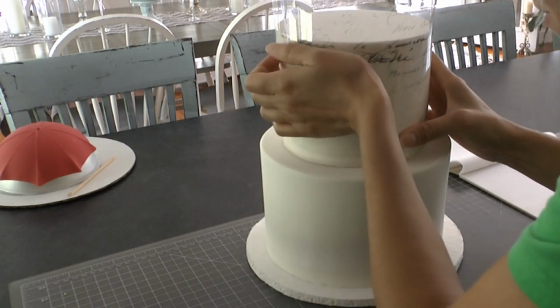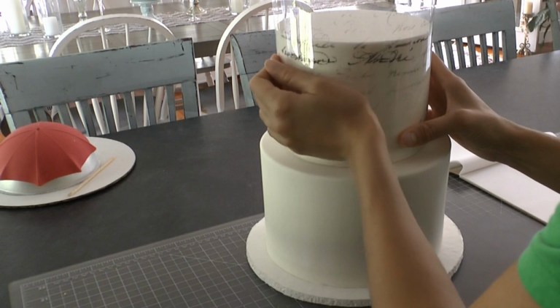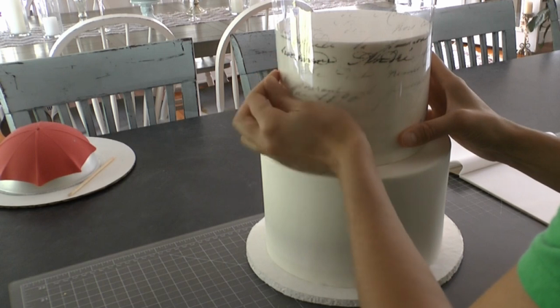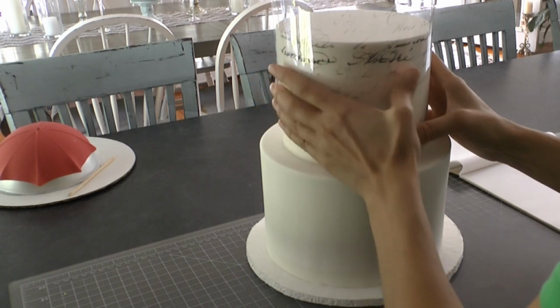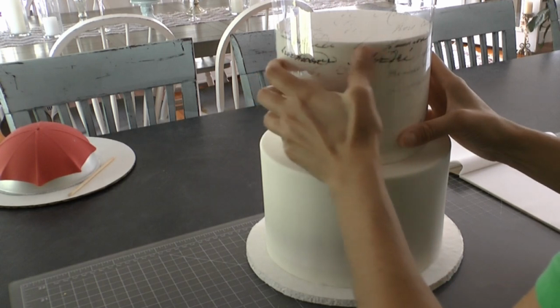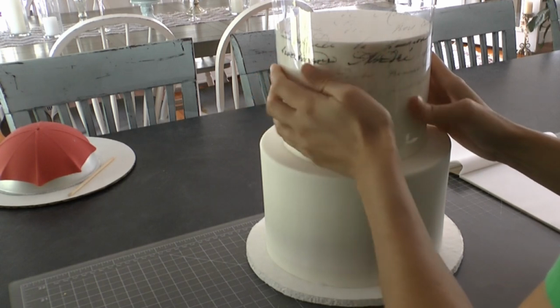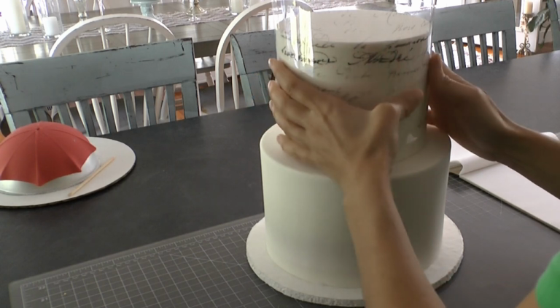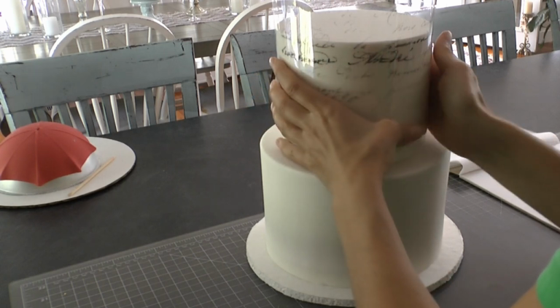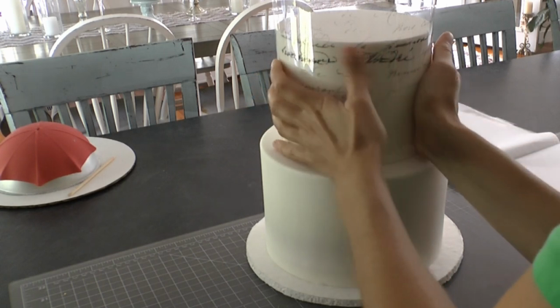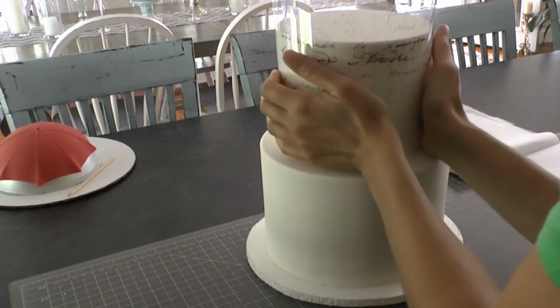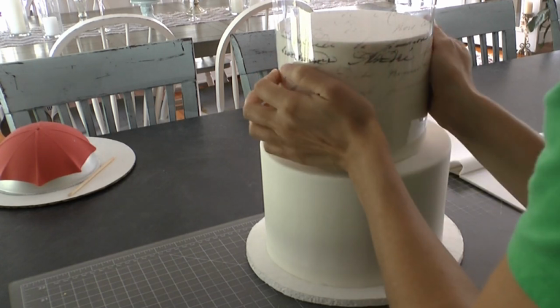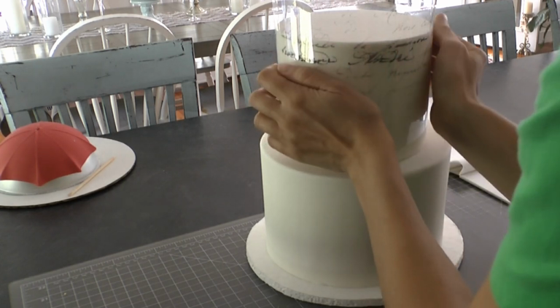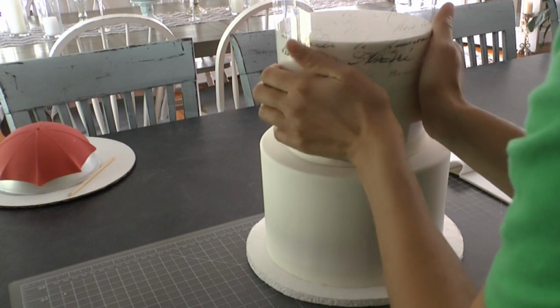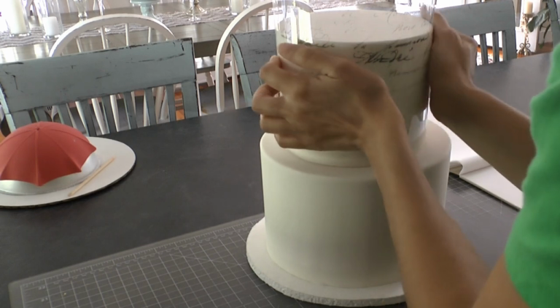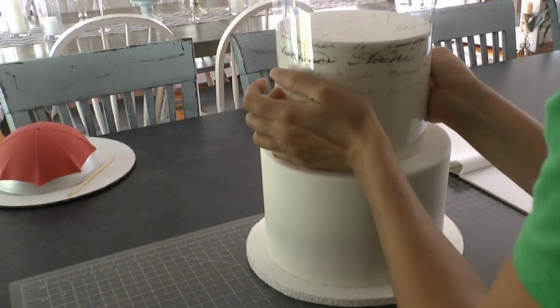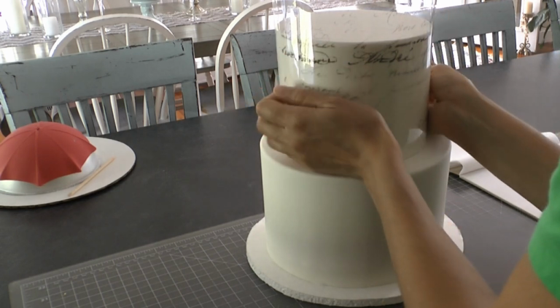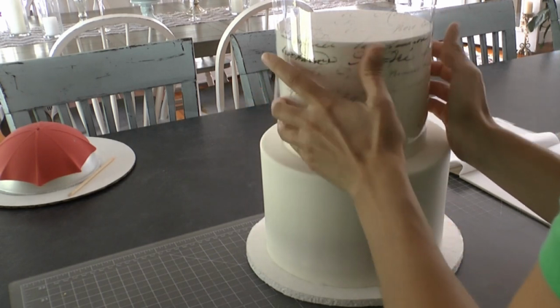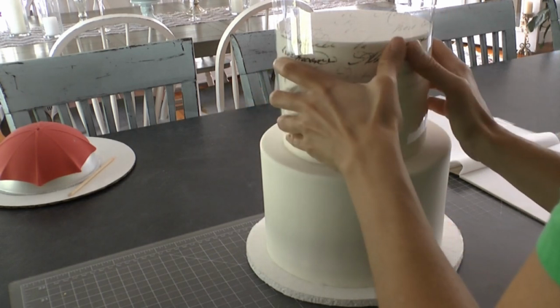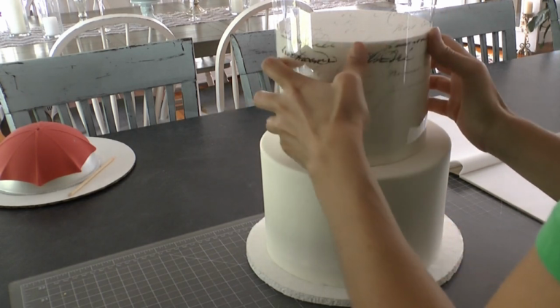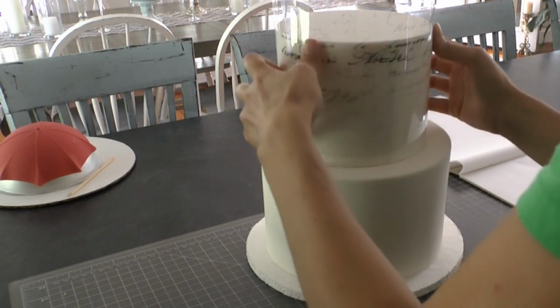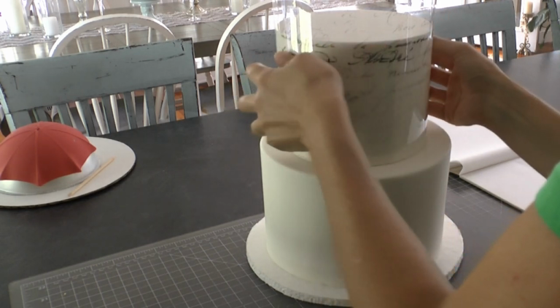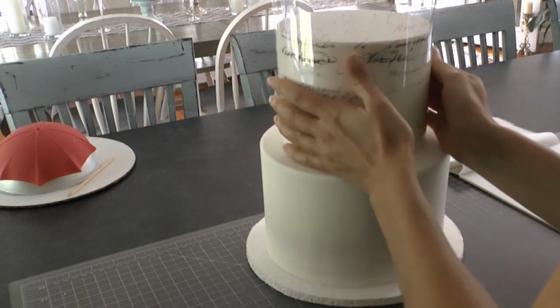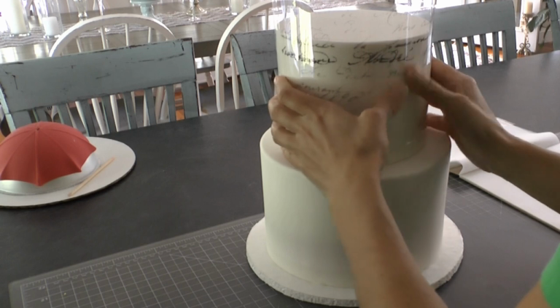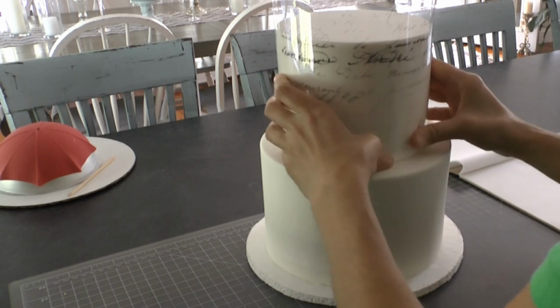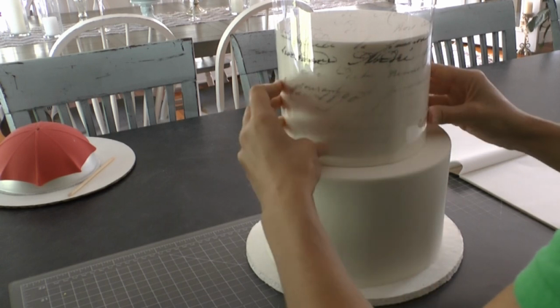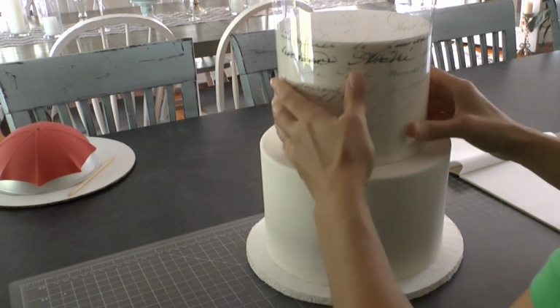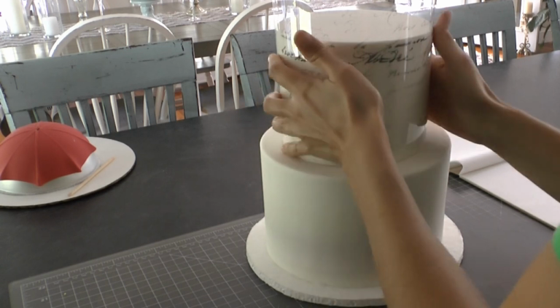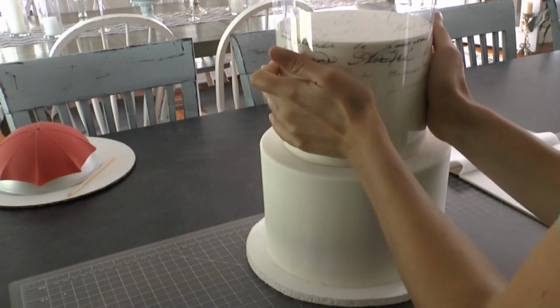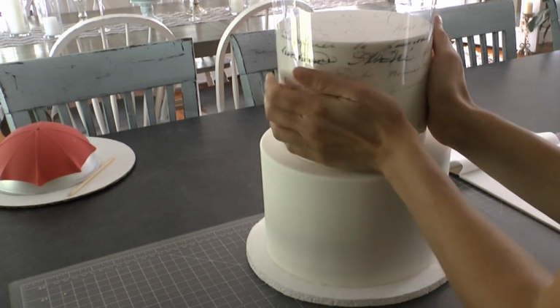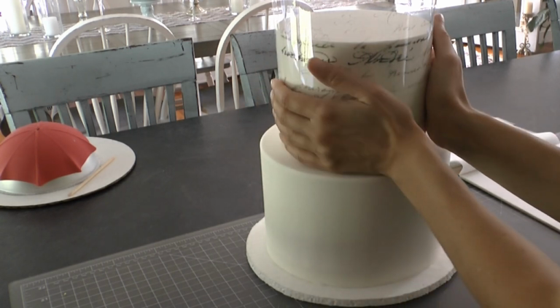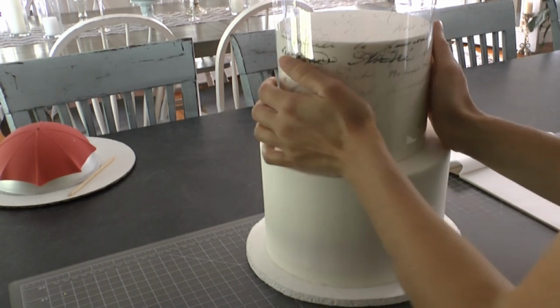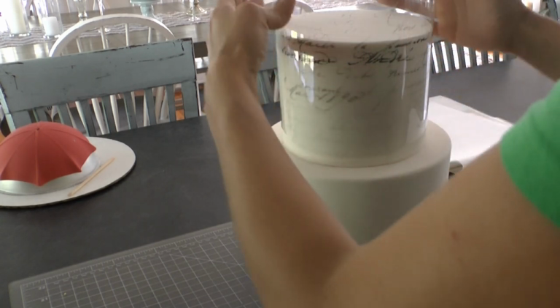Remember, your ink needs to be on the backside of the acetate touching the cake. Don't flip it around or you're going to get lots of ink on your fingers and none on your cake.